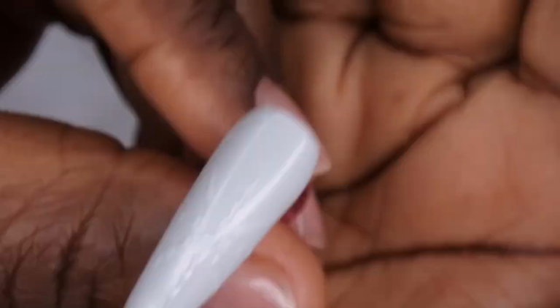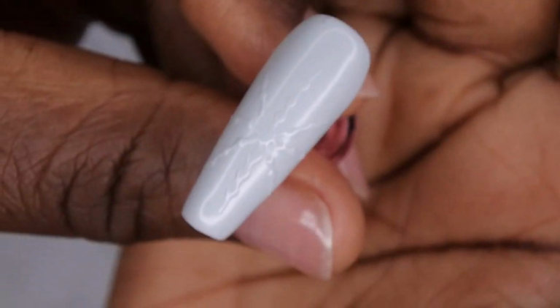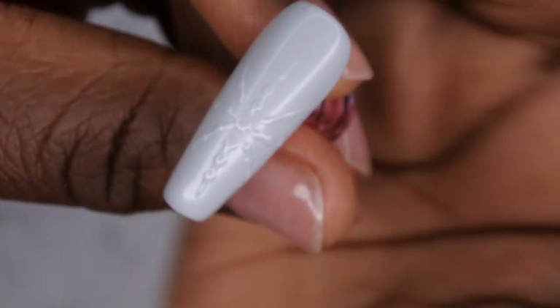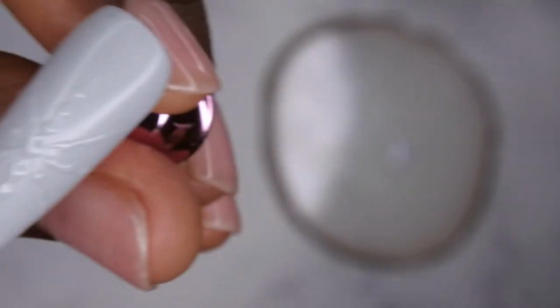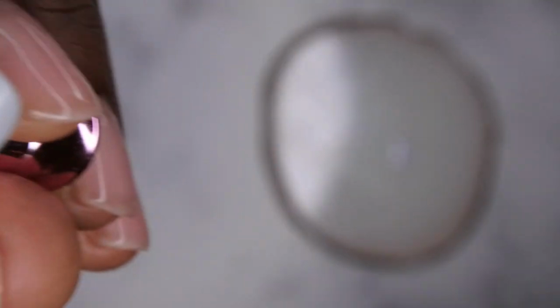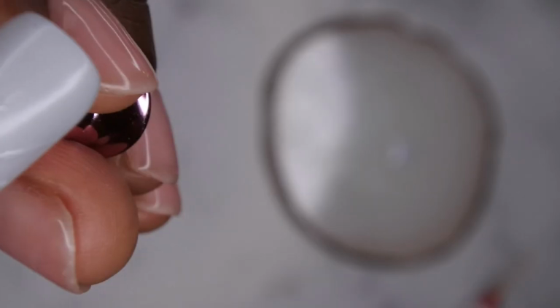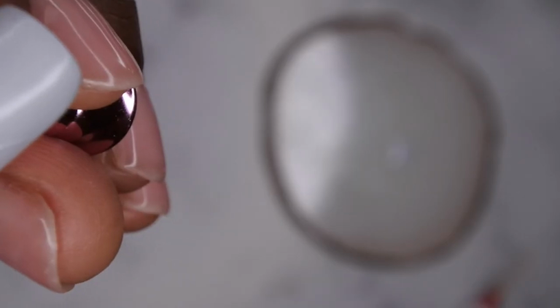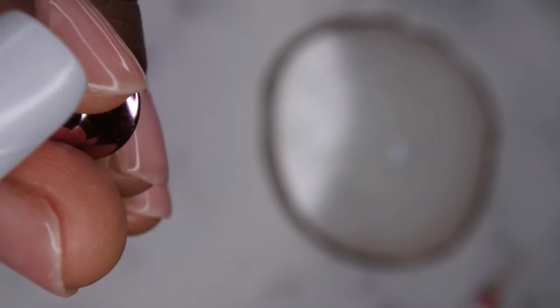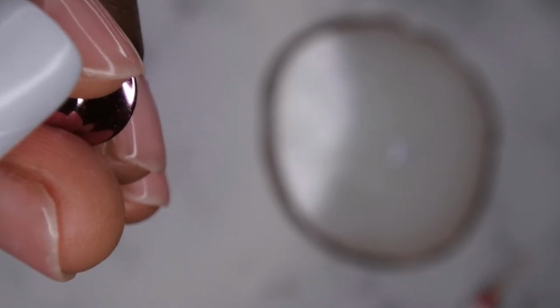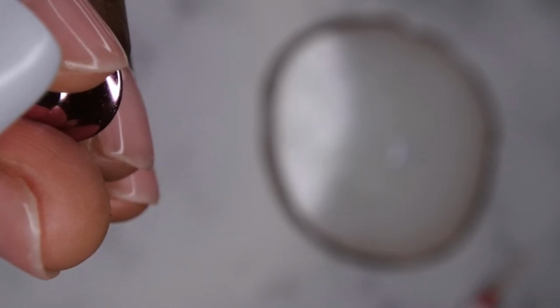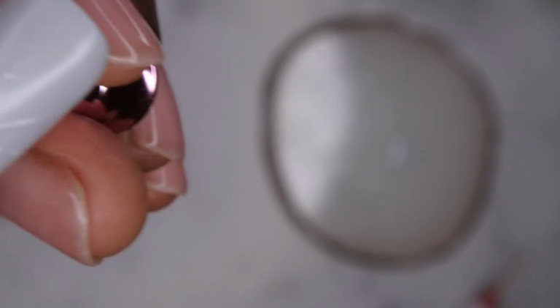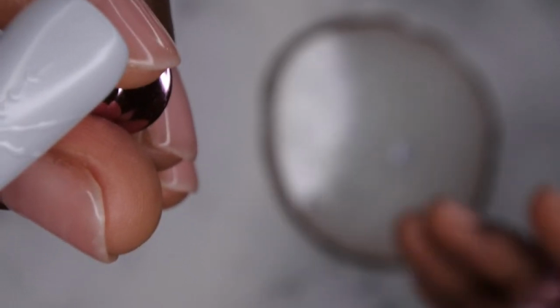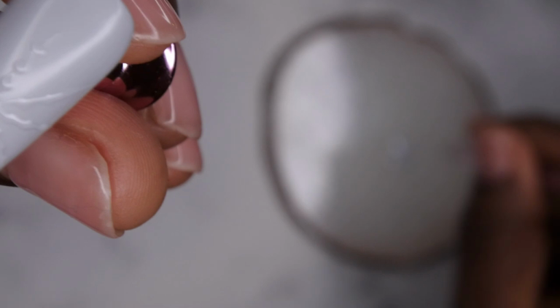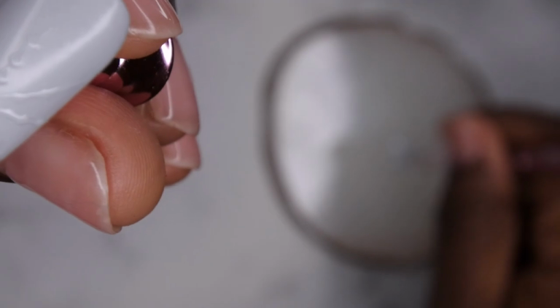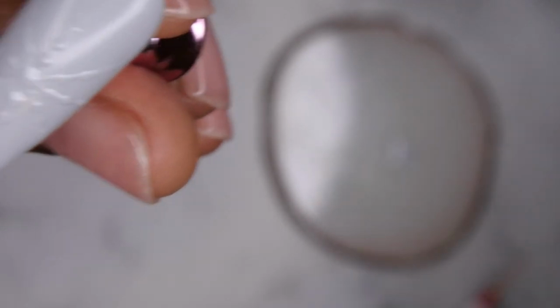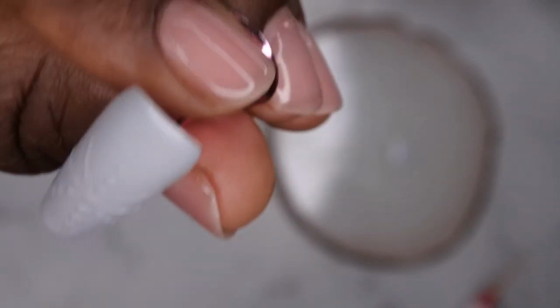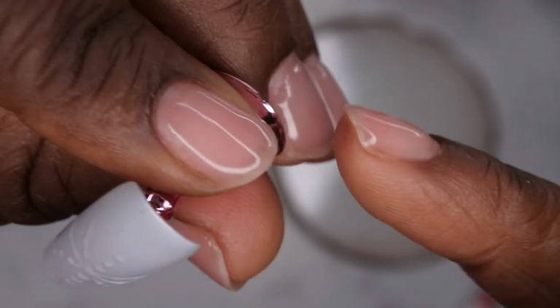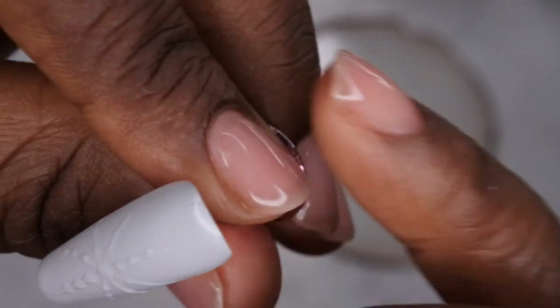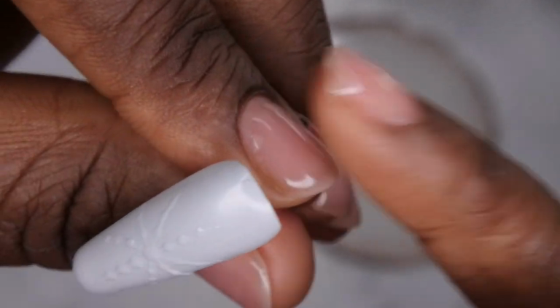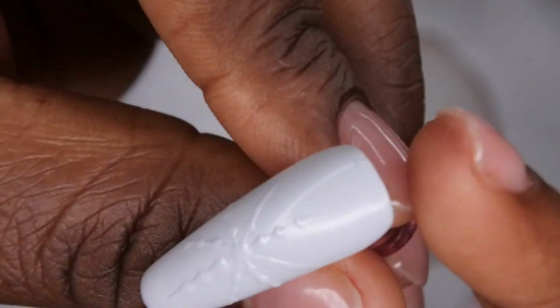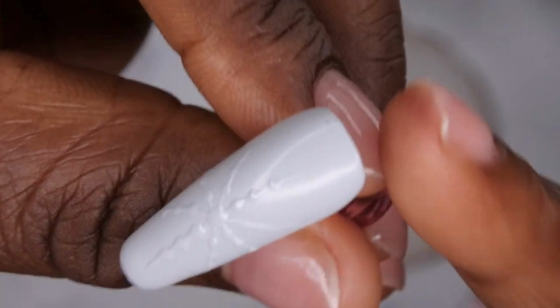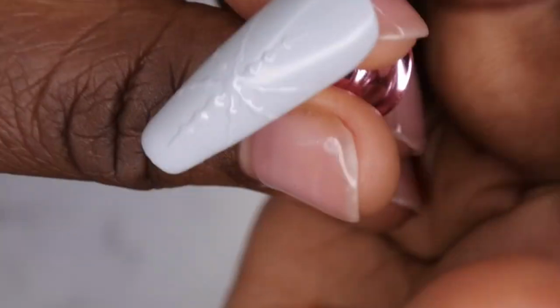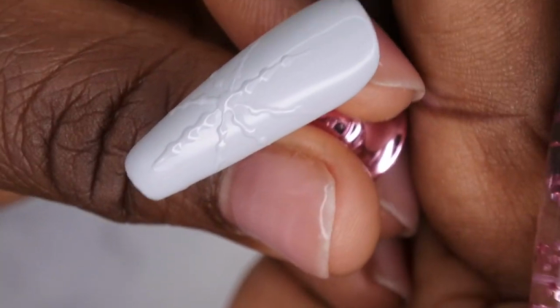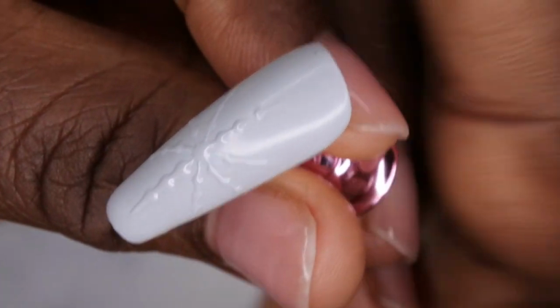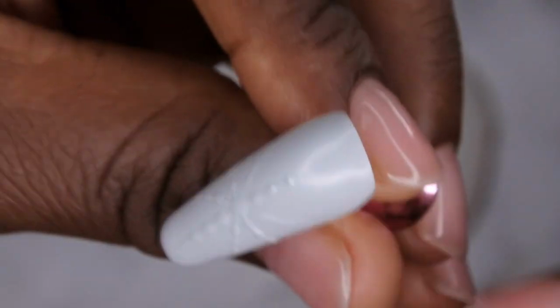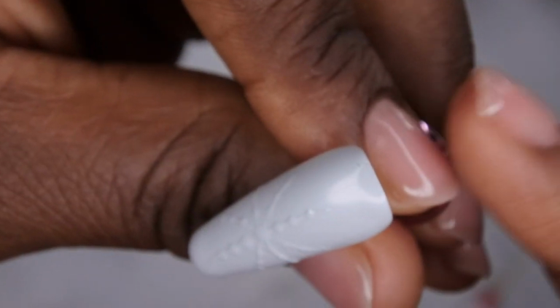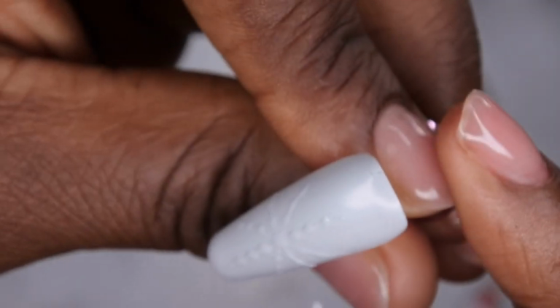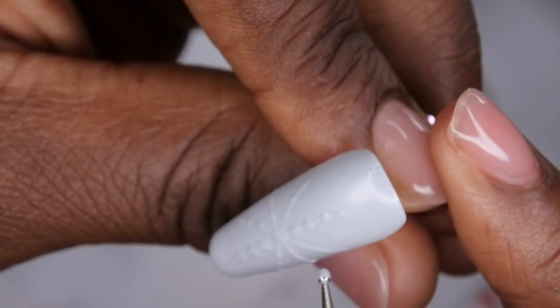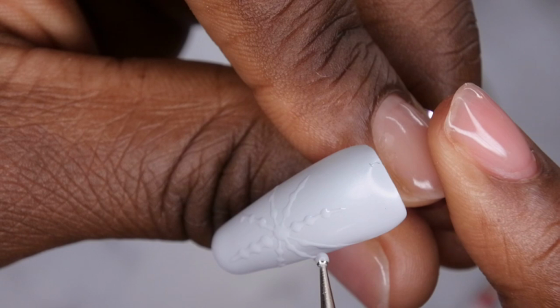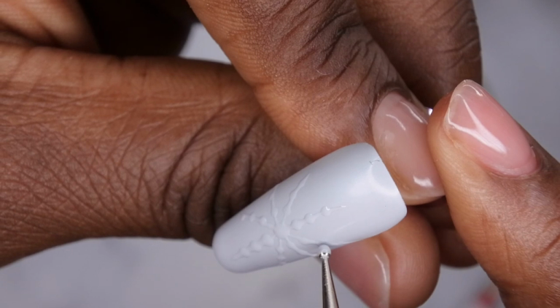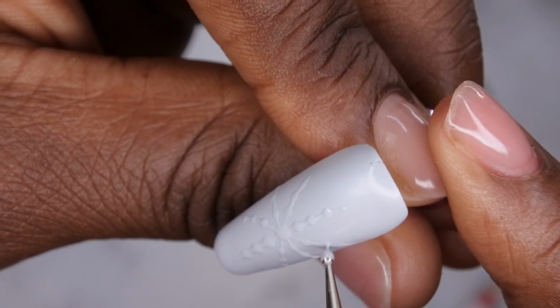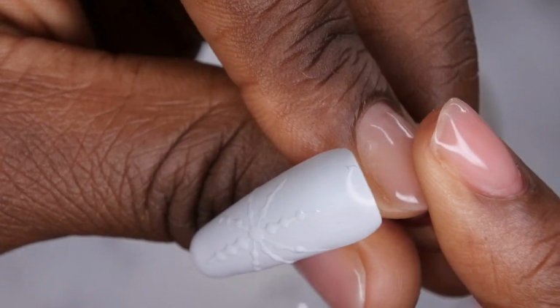Now I'm going to take my brush with just a little bit of product on it and connect all the lines, starting at the middle. I'll go in and redefine some of the dots because some of them got a little lost — I want to make that more defined. This looks good to me.